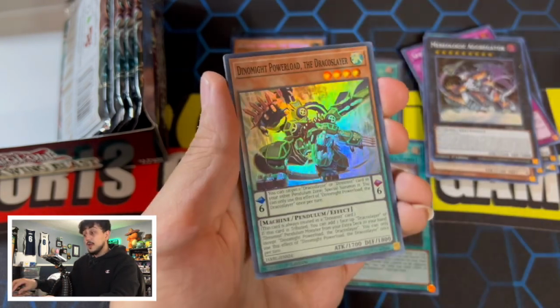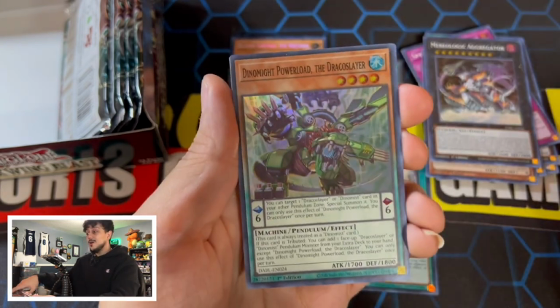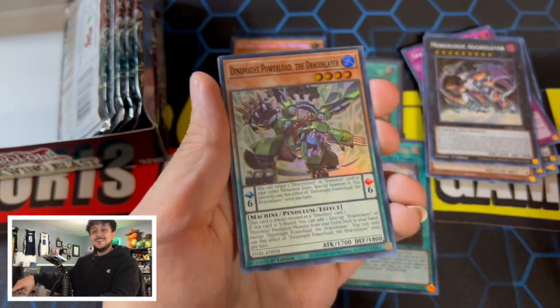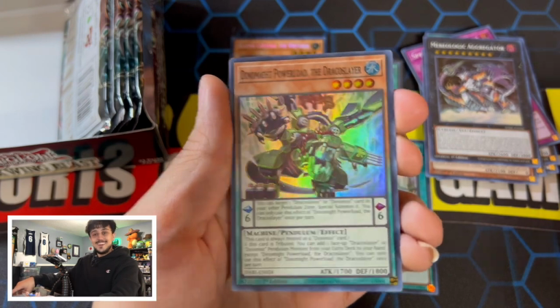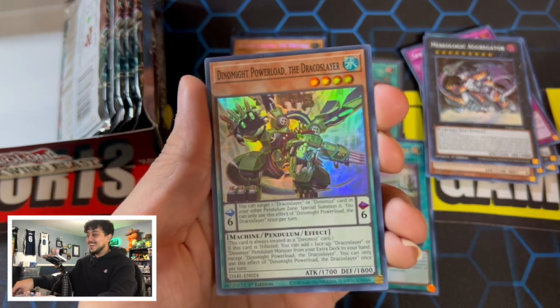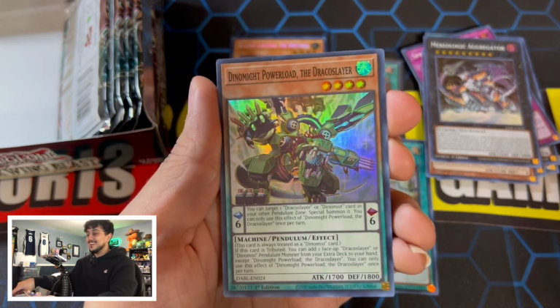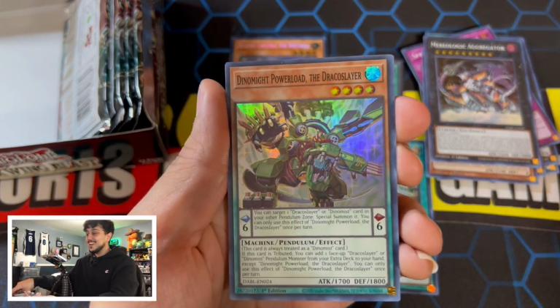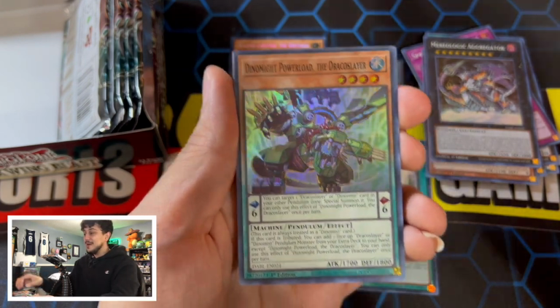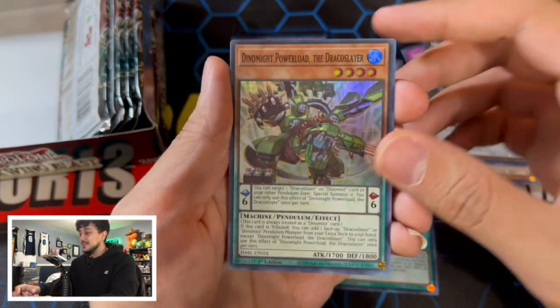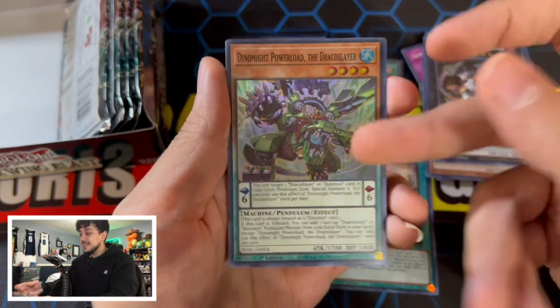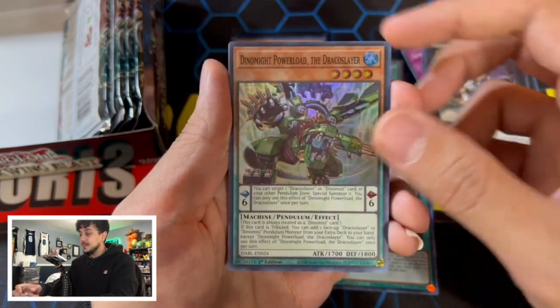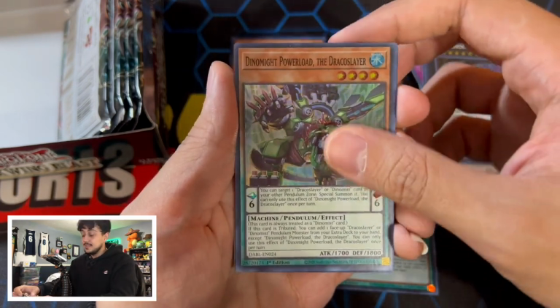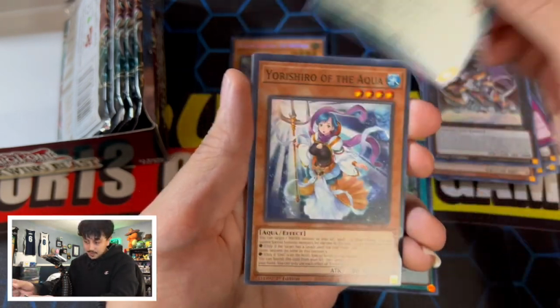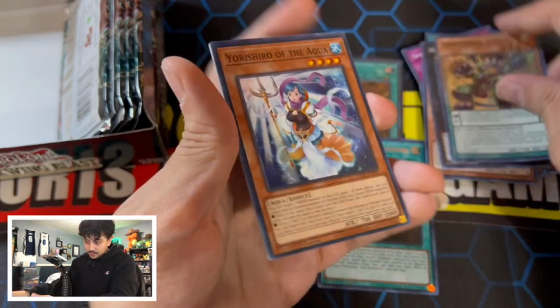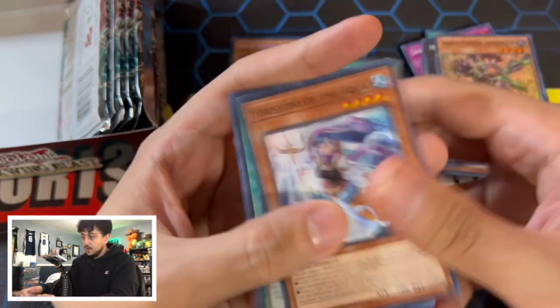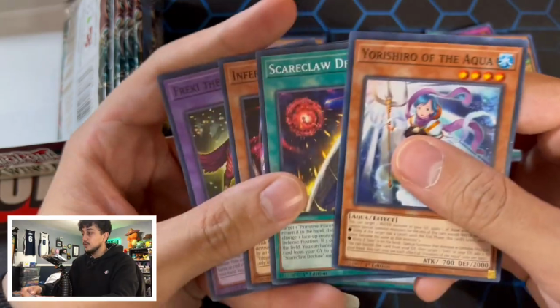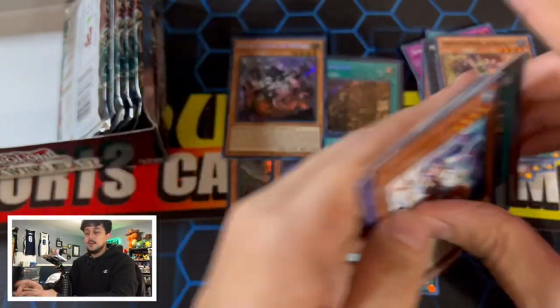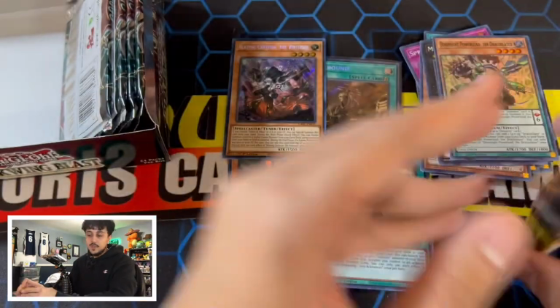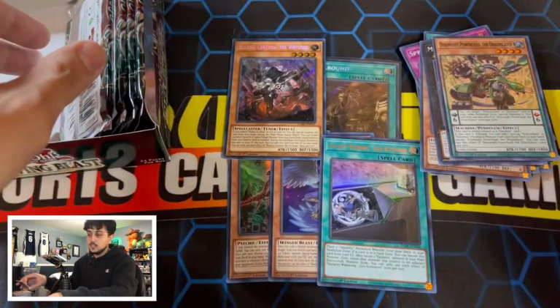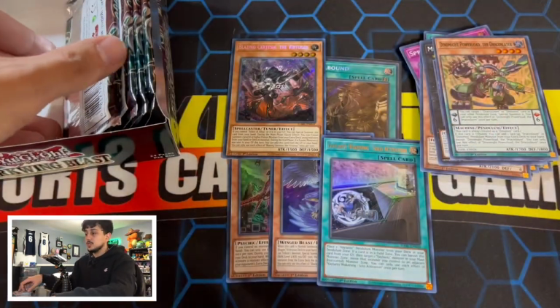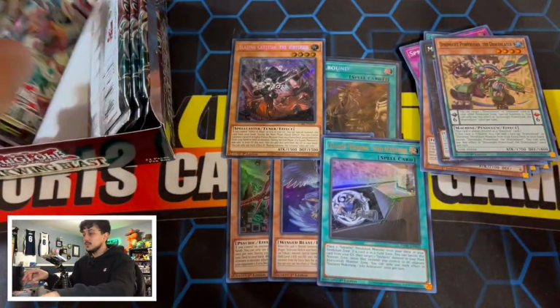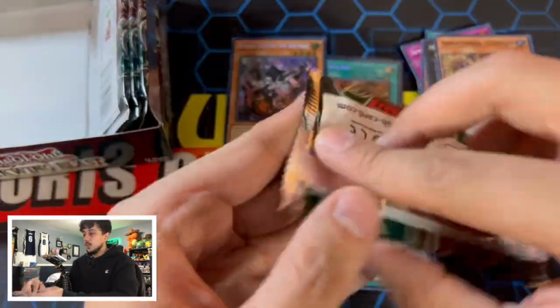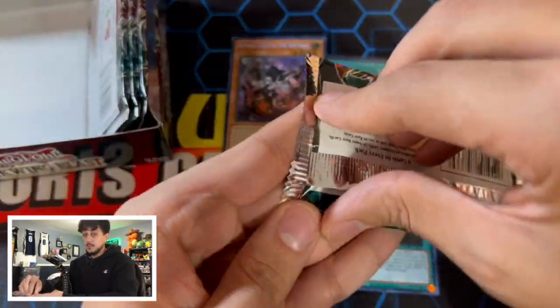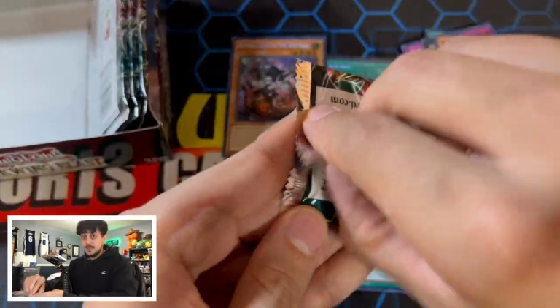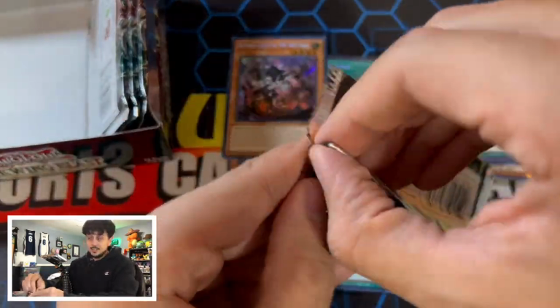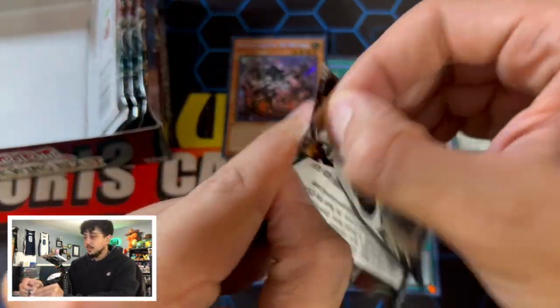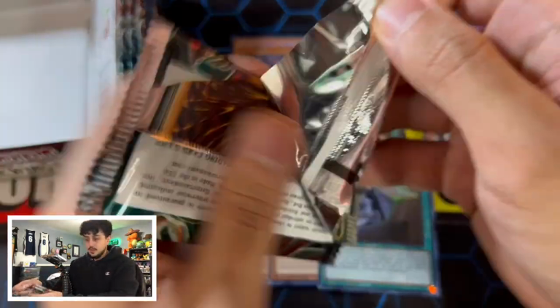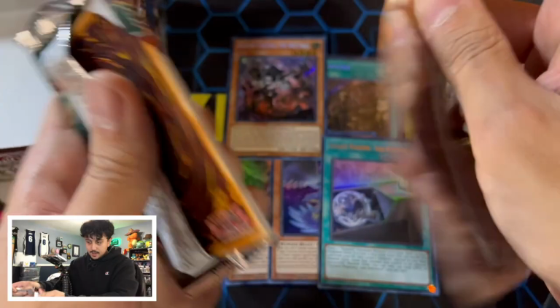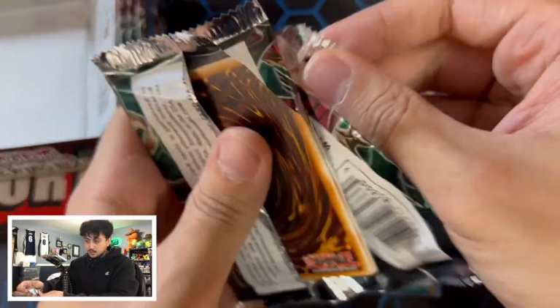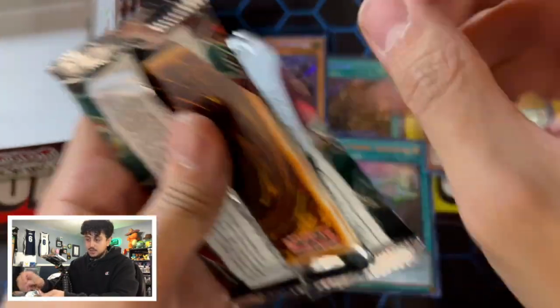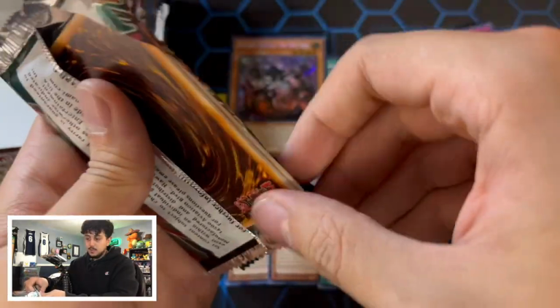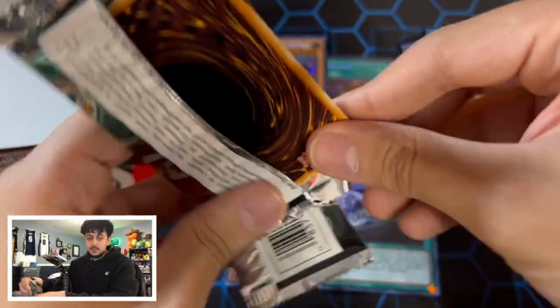There we go! I was just talking about it — we got Dynamite Power, the Draco Slayer. This is the one. I think it's a three-of in the deck, so you definitely want to pull those. Value-wise it's not super expensive, so I know I'll be able to get my hands on it eventually, but I wouldn't mind pulling it either.